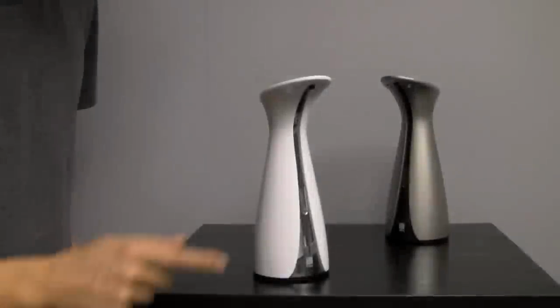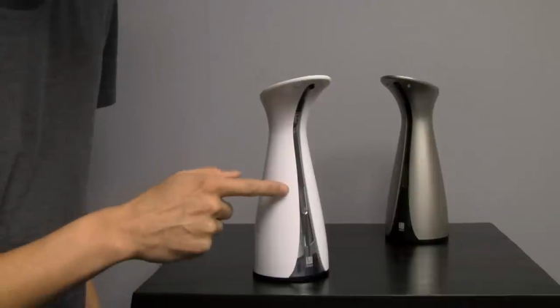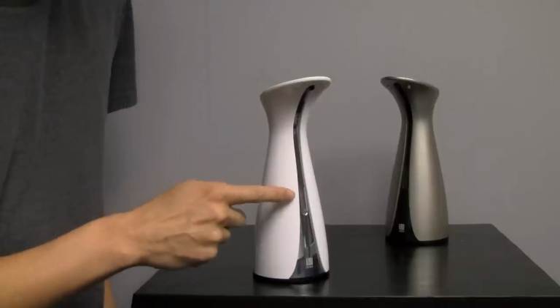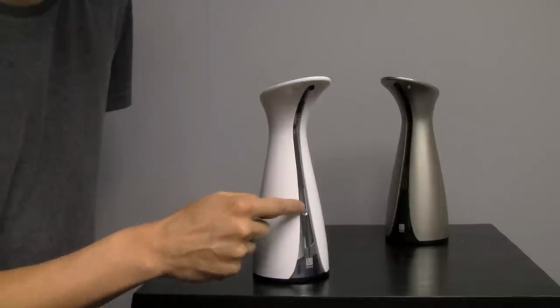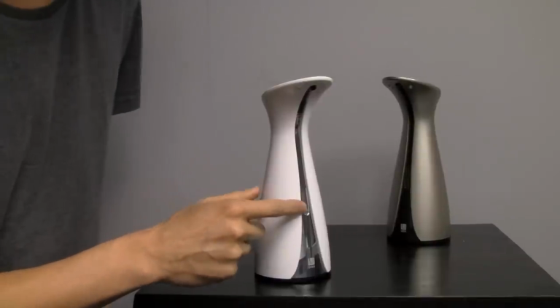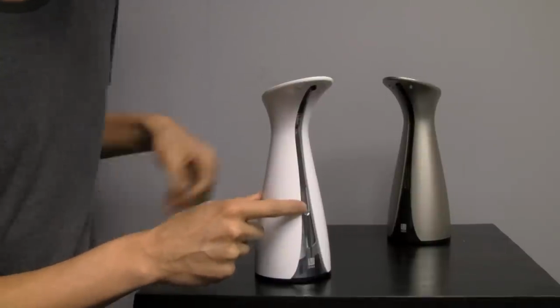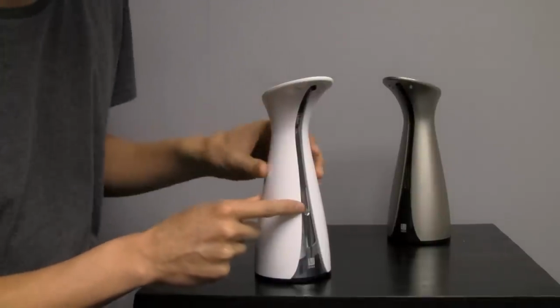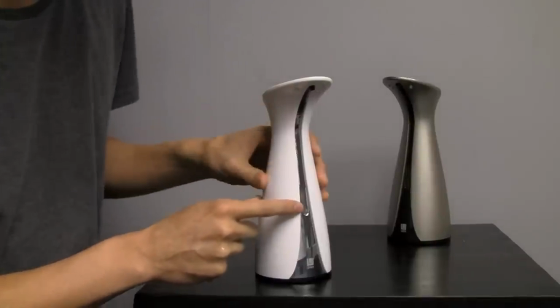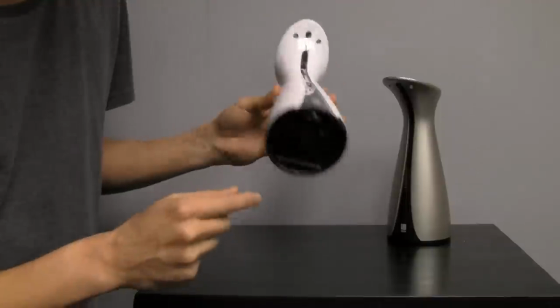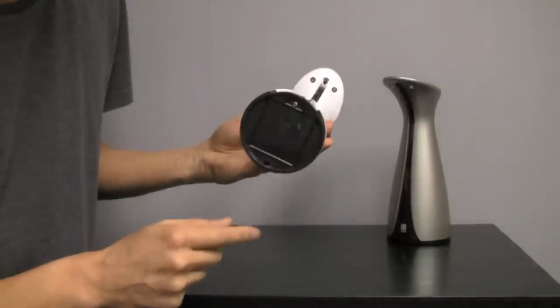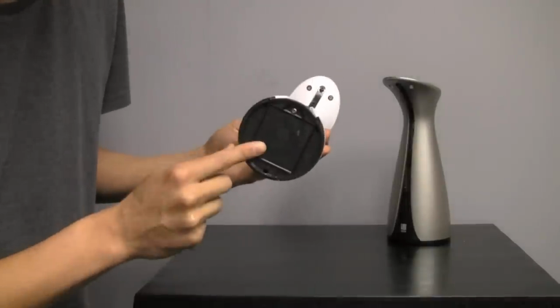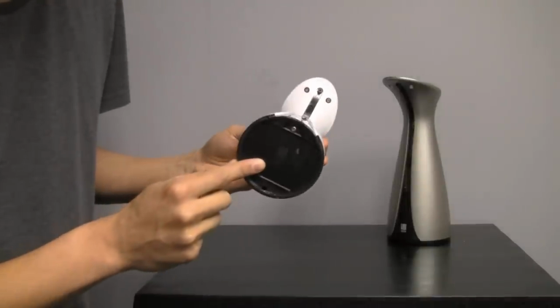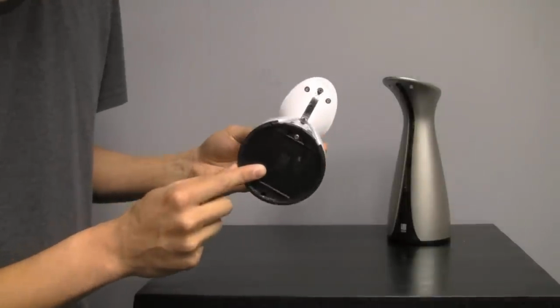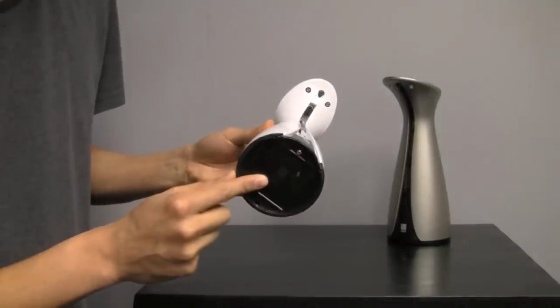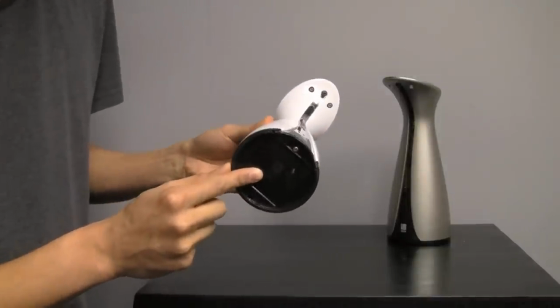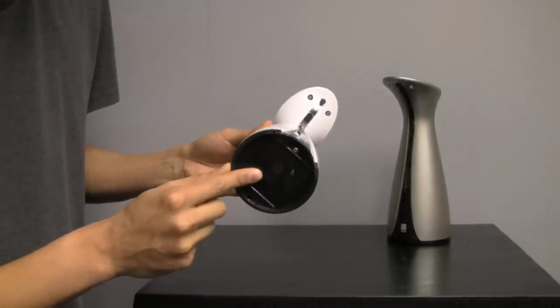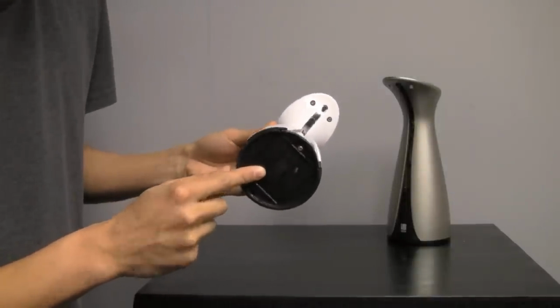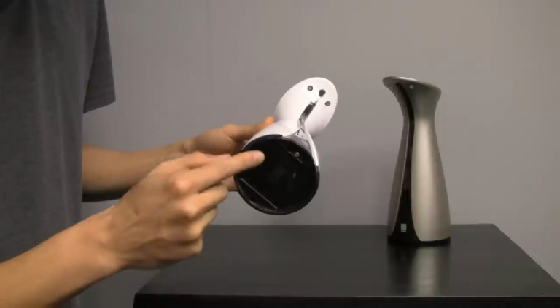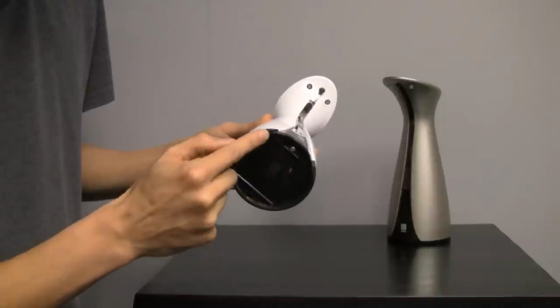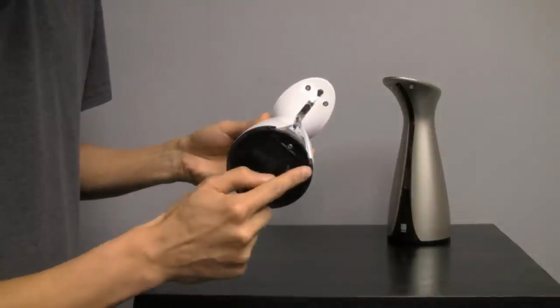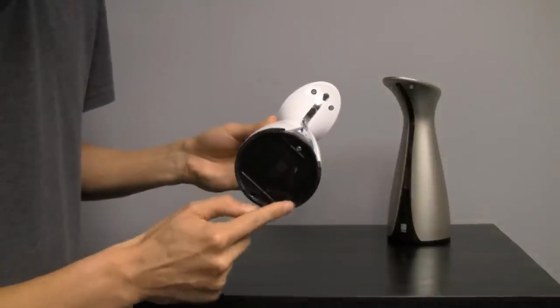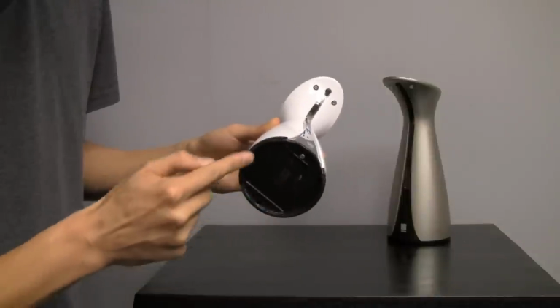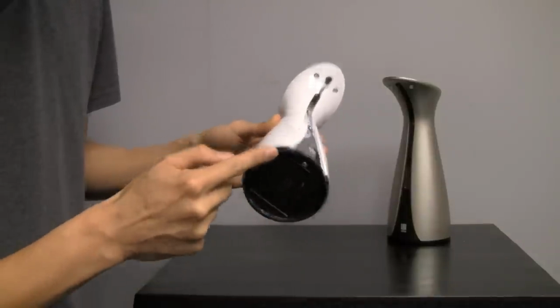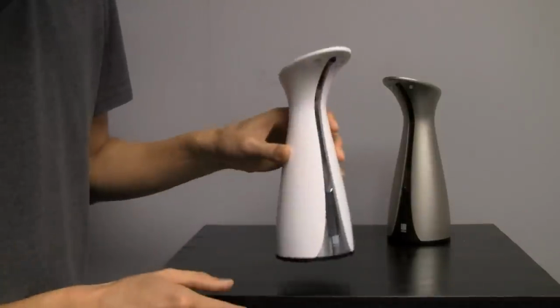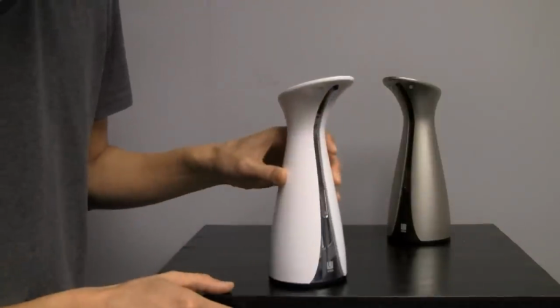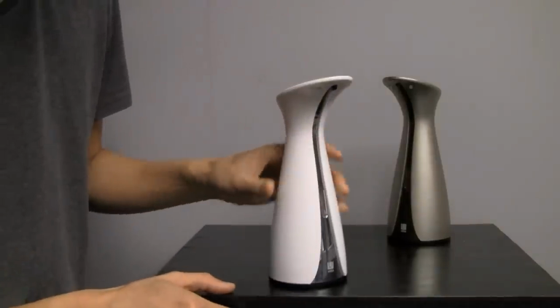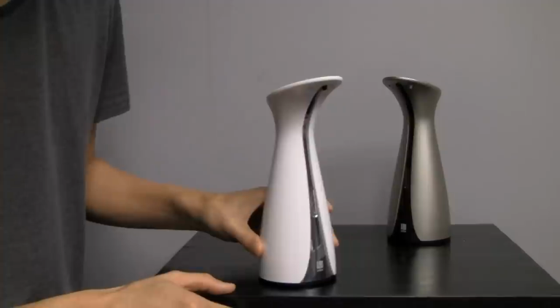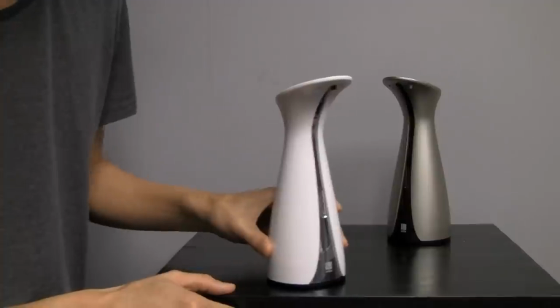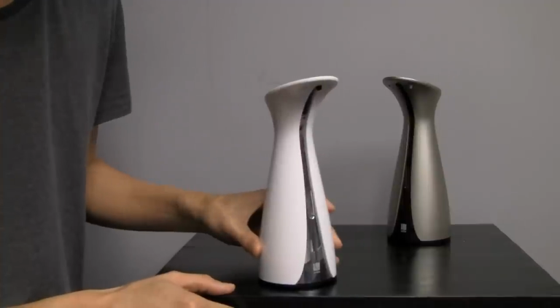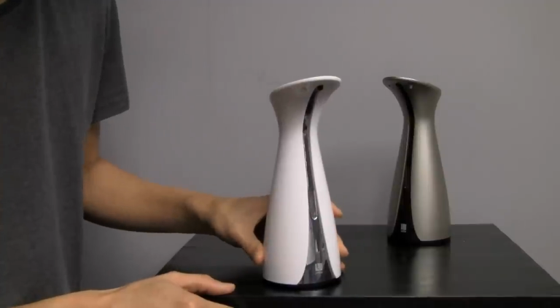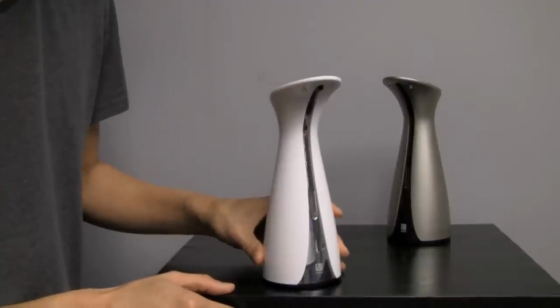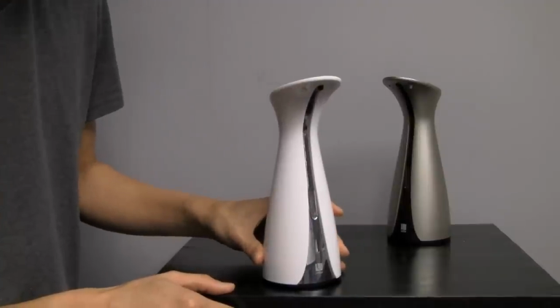On the belly of the auto pump there's a small window for the soap indicator. On the bottom of the auto pump you can refill it with four AAA batteries. There's also a great rubber detail along the entire edge so that when it rests on your counter it doesn't slip or scratch your table surface.